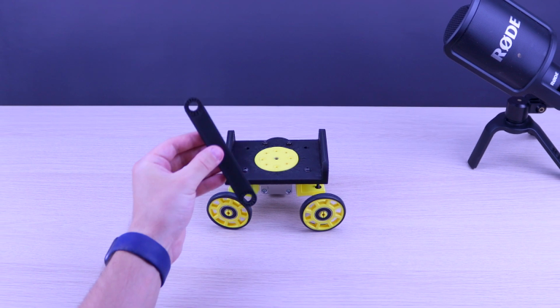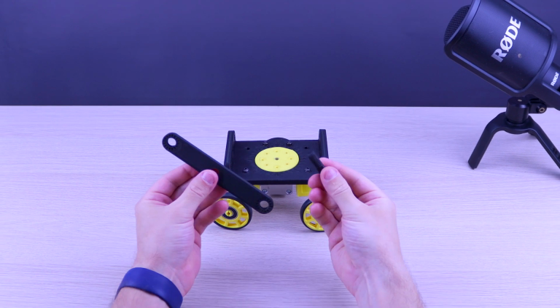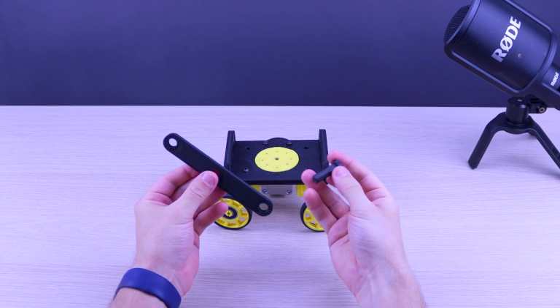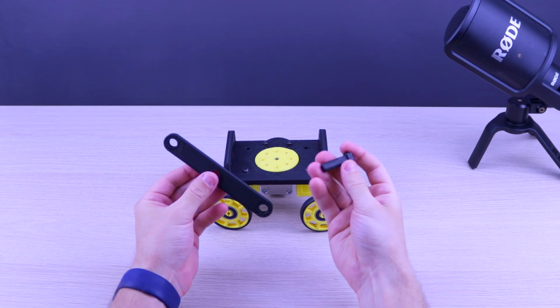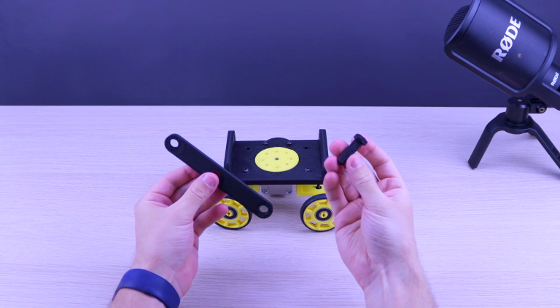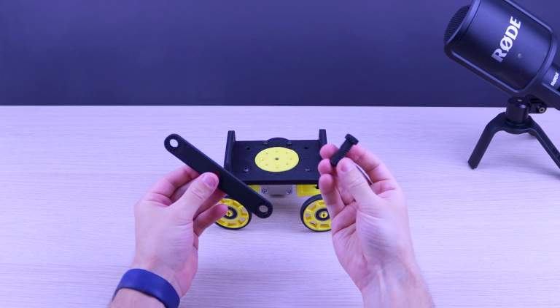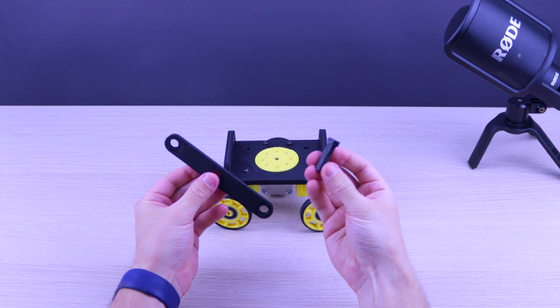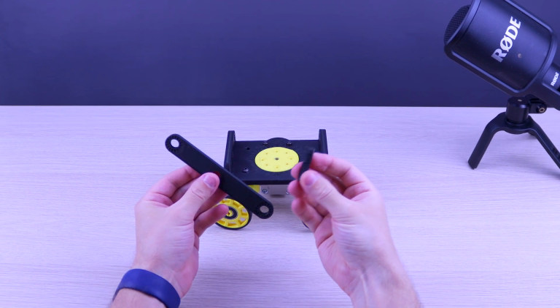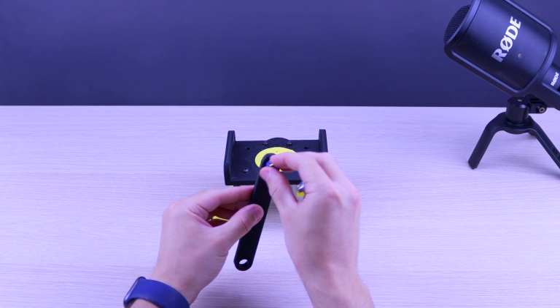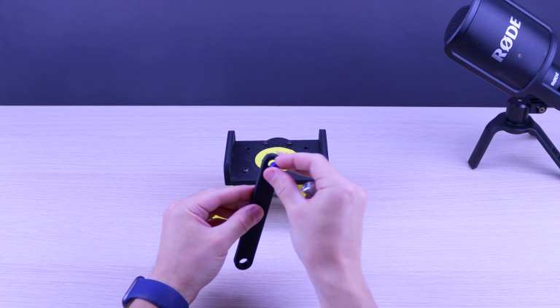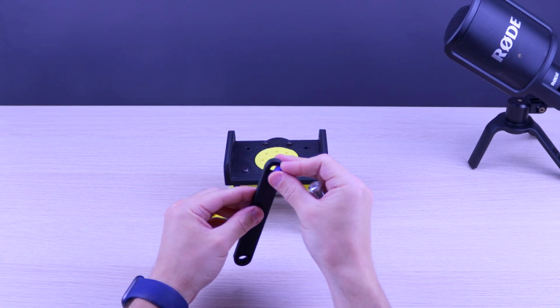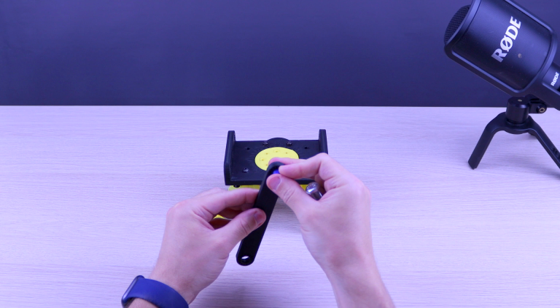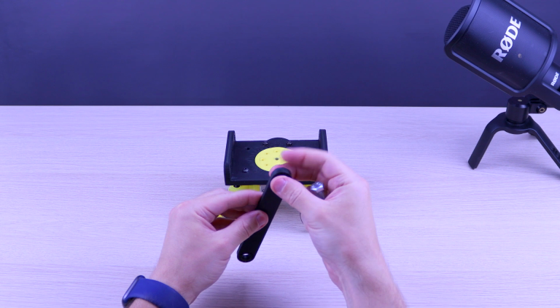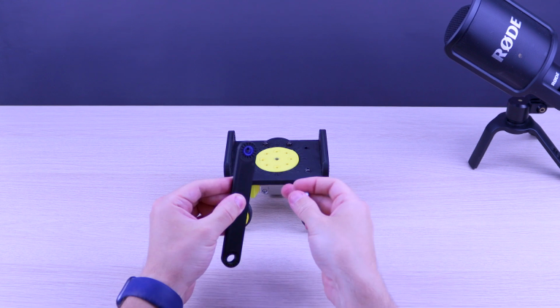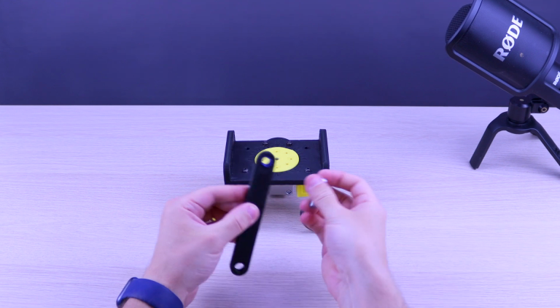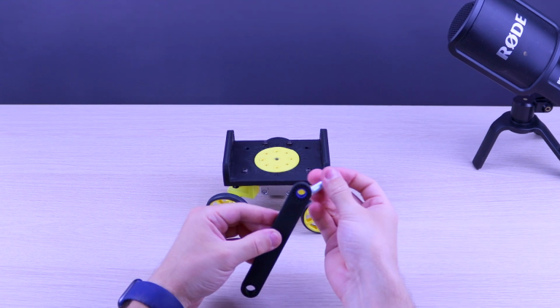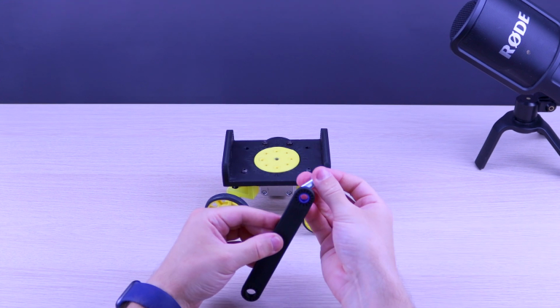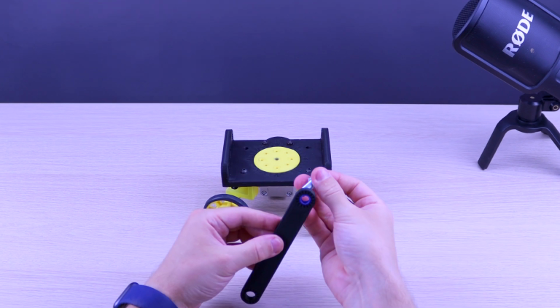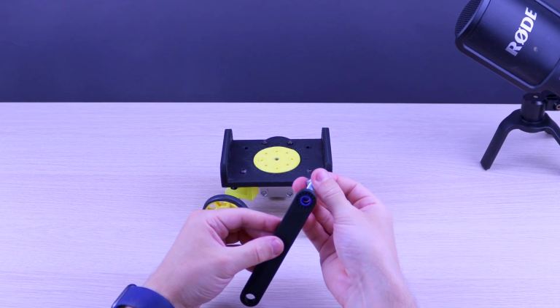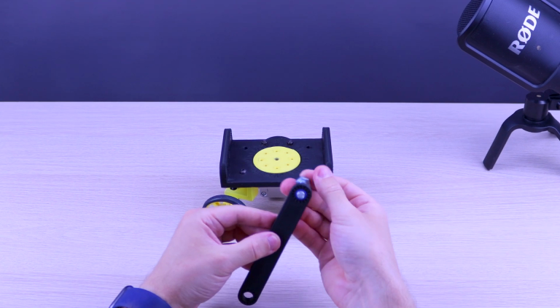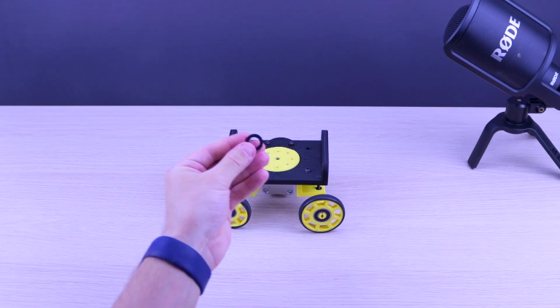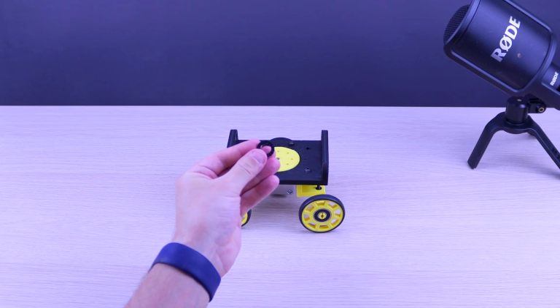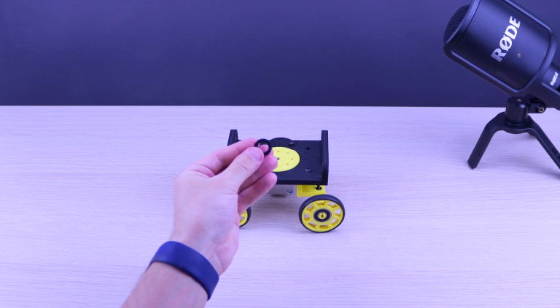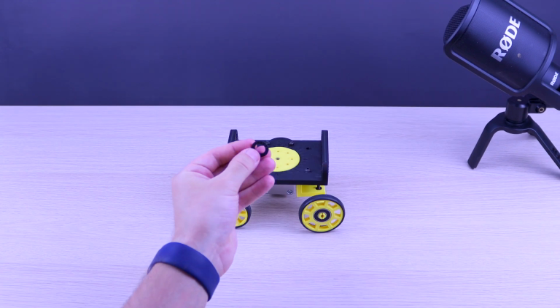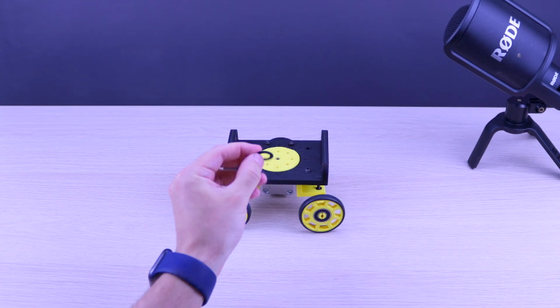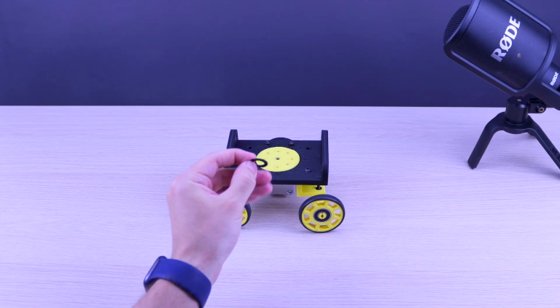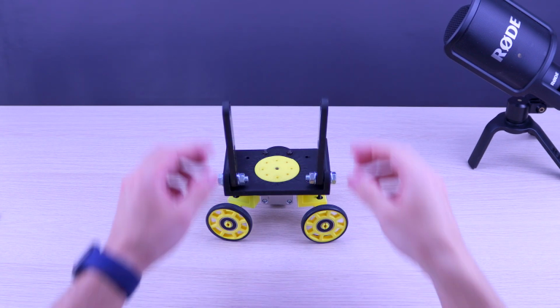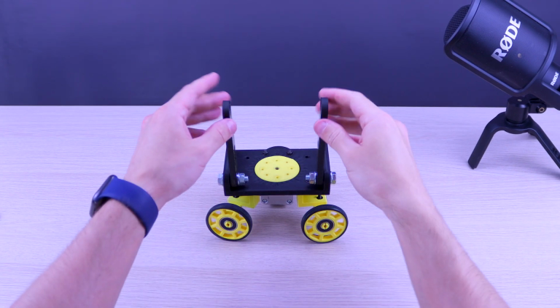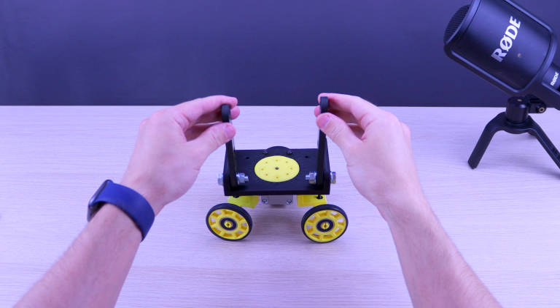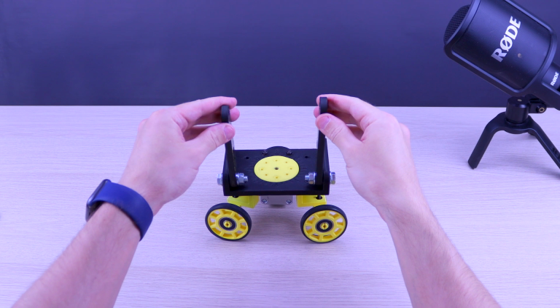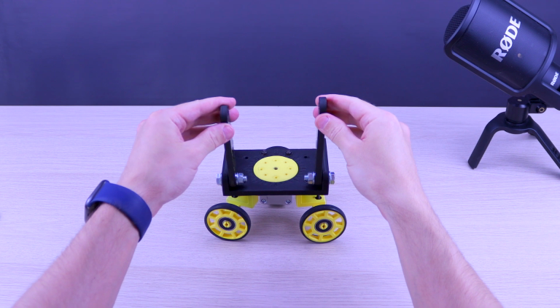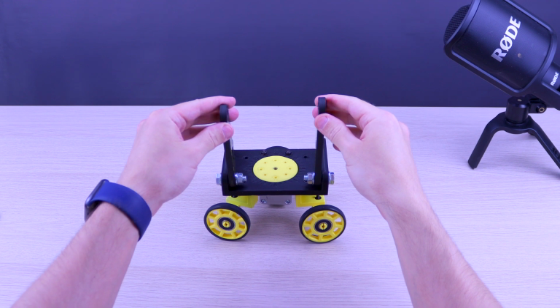It is also possible to print the bolts, but if you are going to use a DSLR camera I would recommend fitting M8 bolts with adapters.